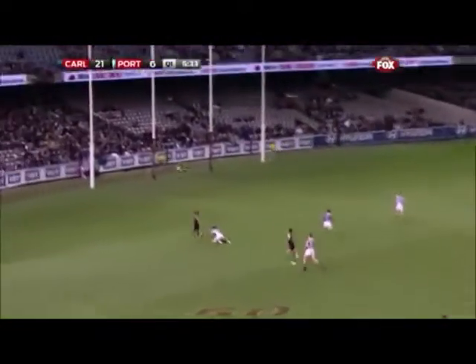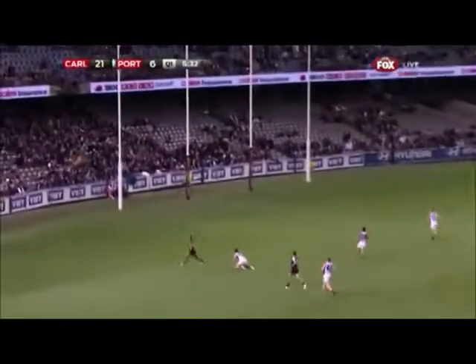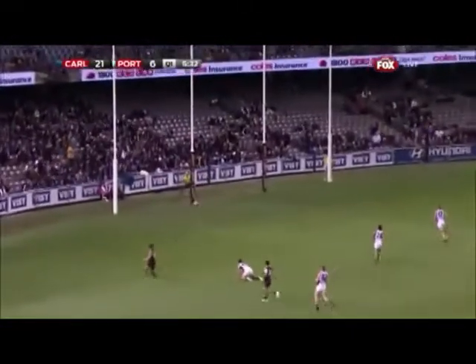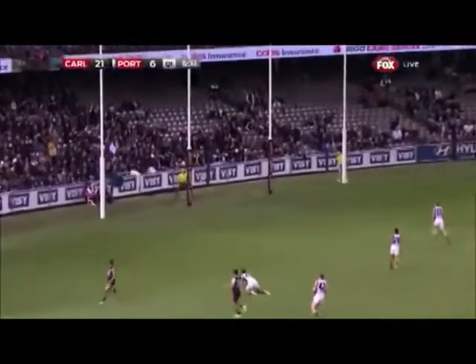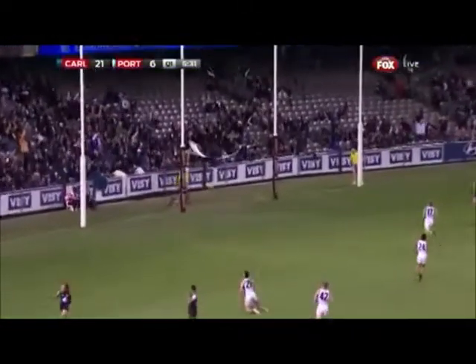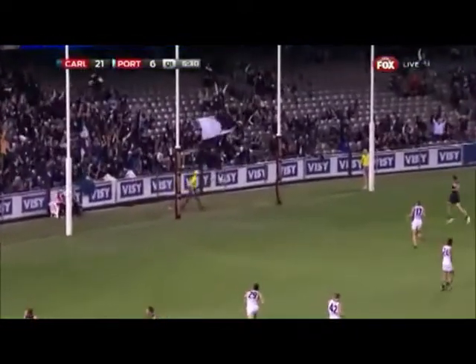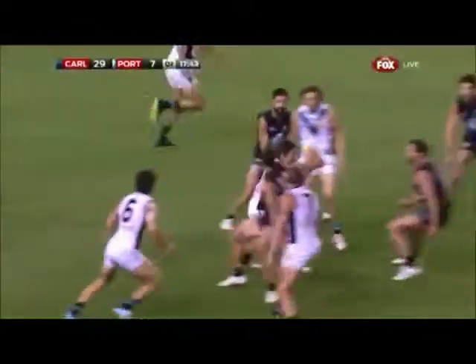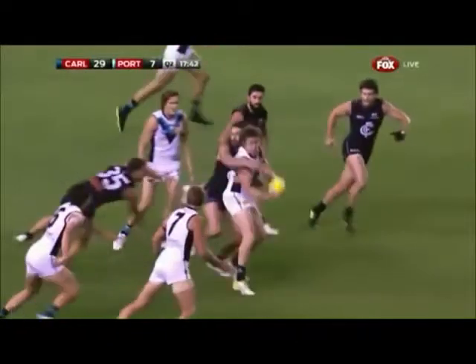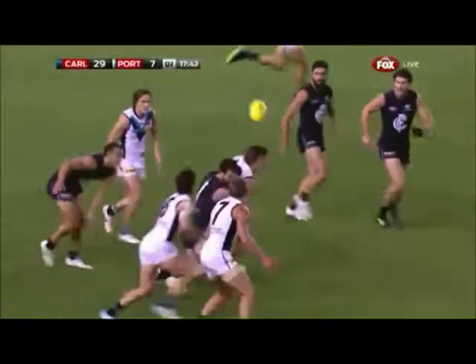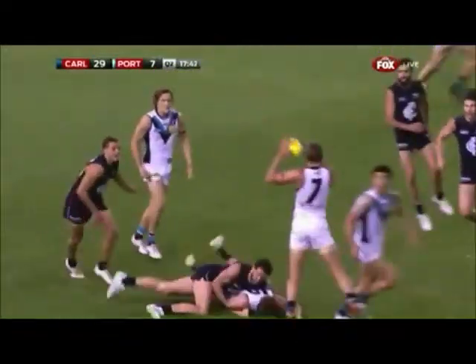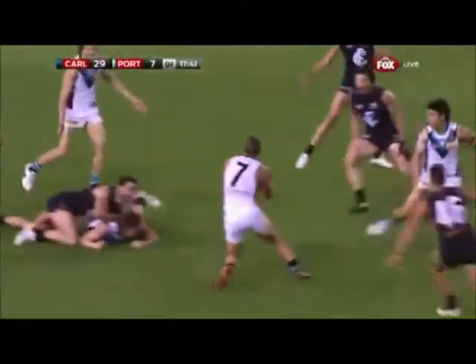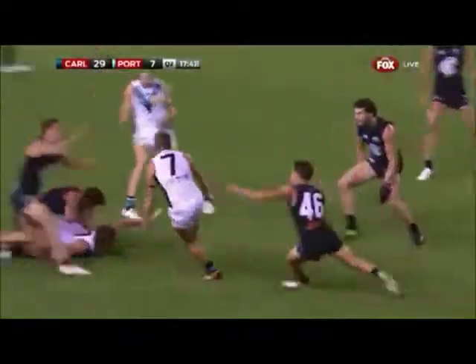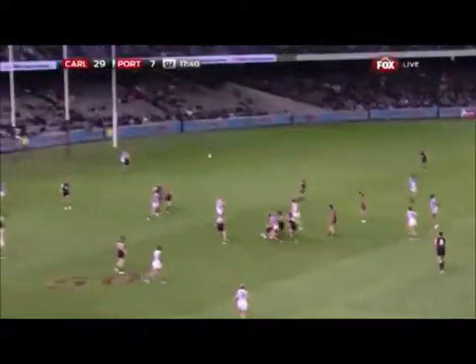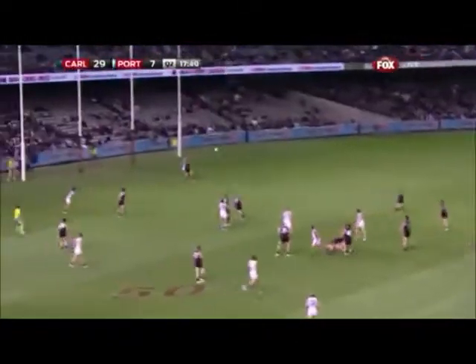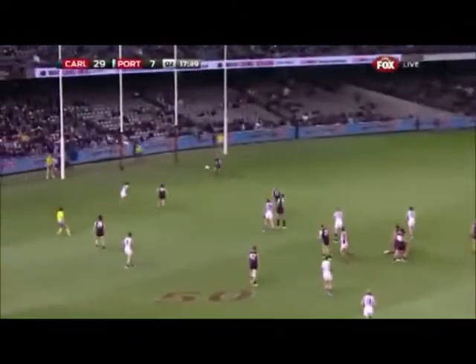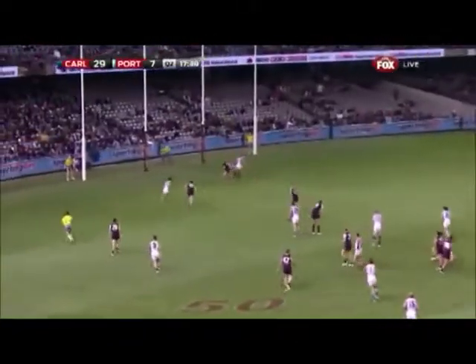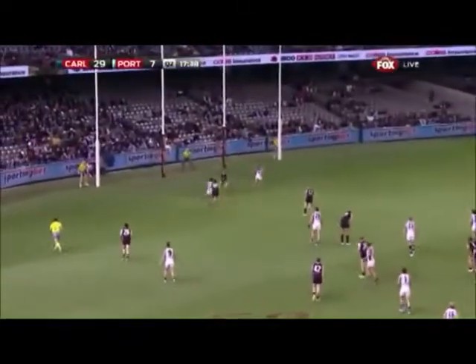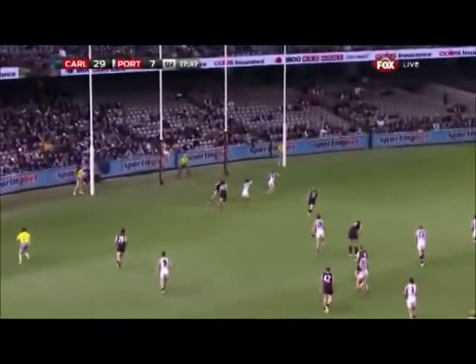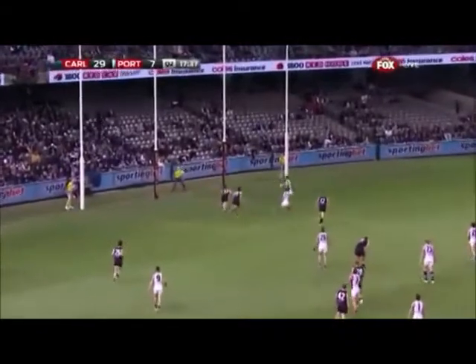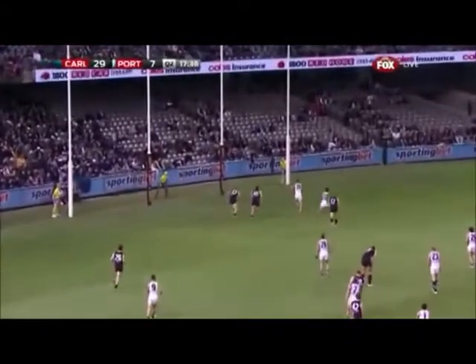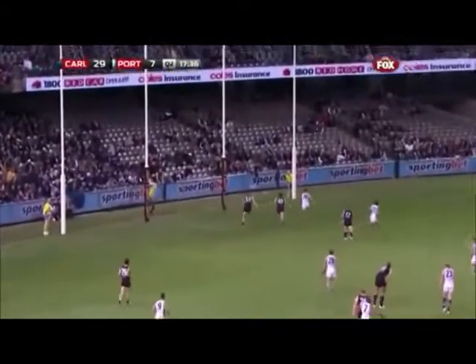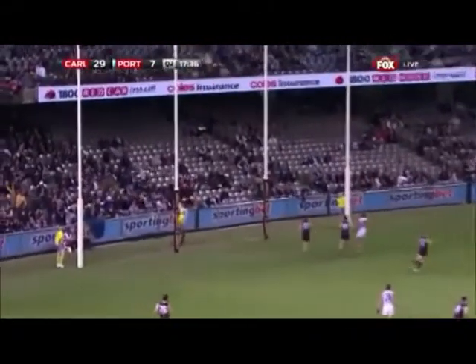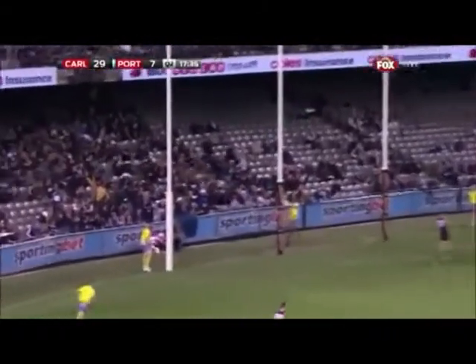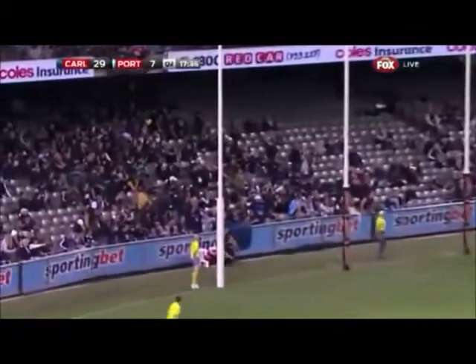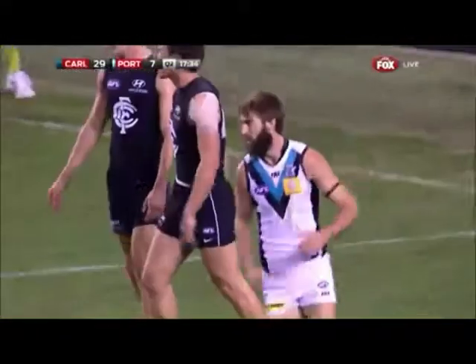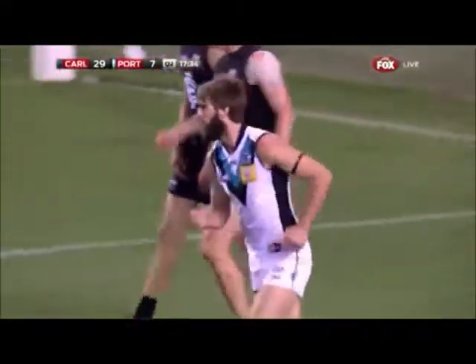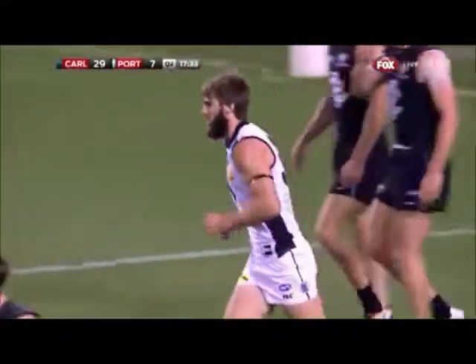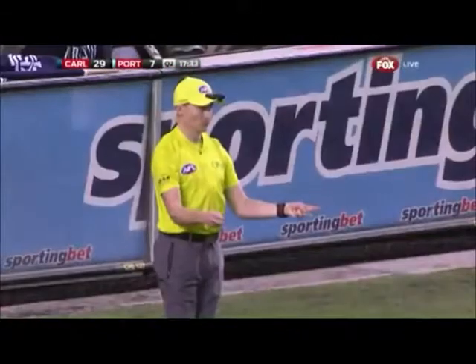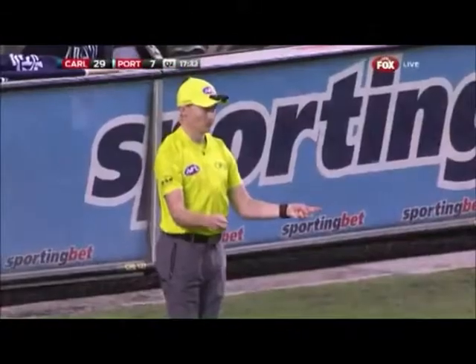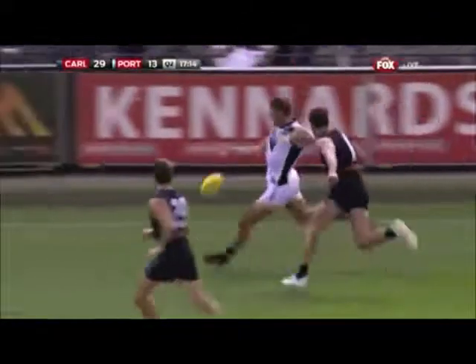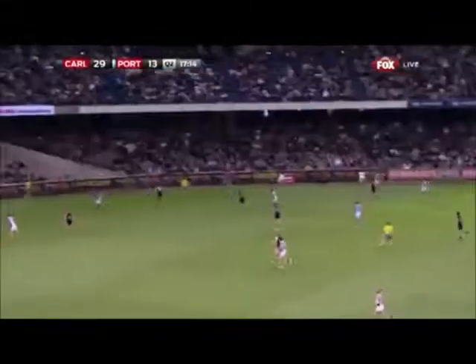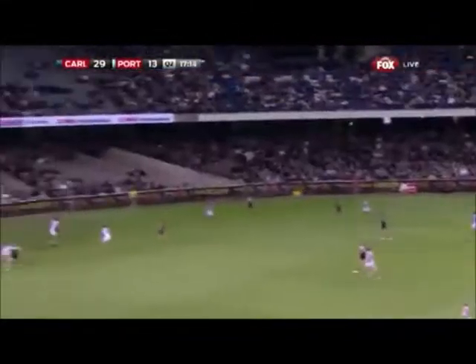It comes out the back of the pack — will it be? Yes, it will! At the fall of the ball, Waite tries to crash through, comes back to Ebert. Off balance, he just slams it on the boot. How will it go? Beautifully it will. Westhoff gets an open goal from the handball — Wingard was good football, that was quite effective.